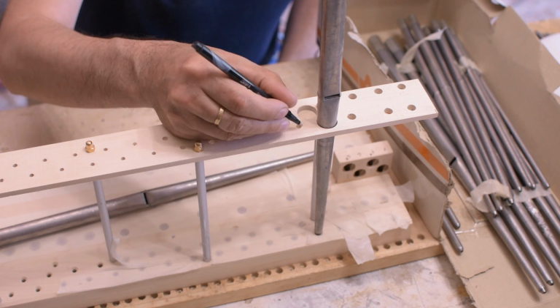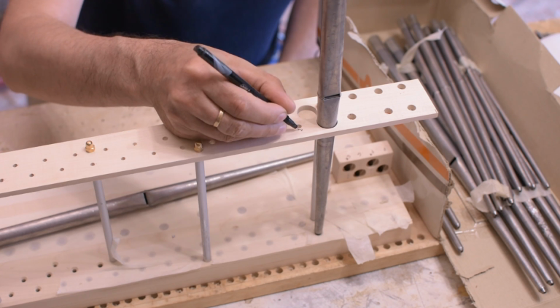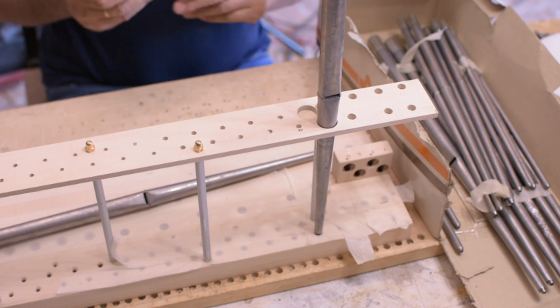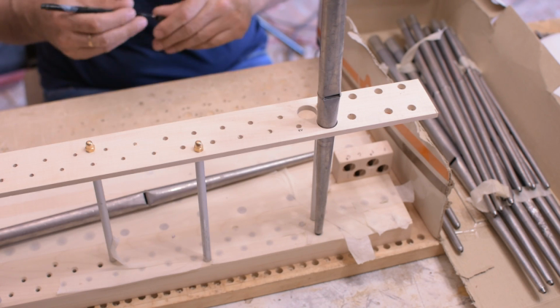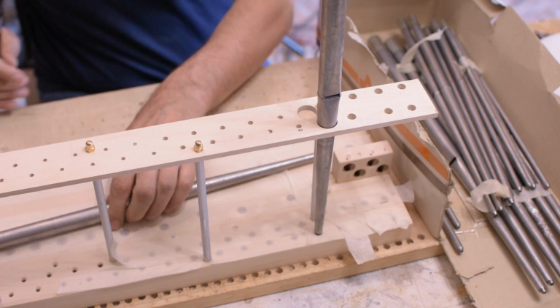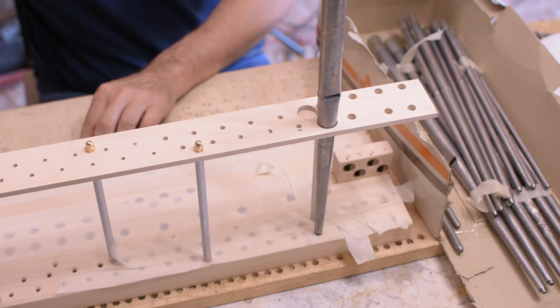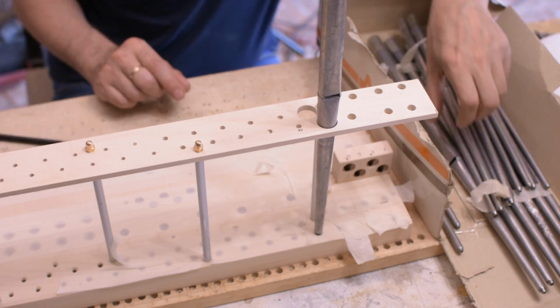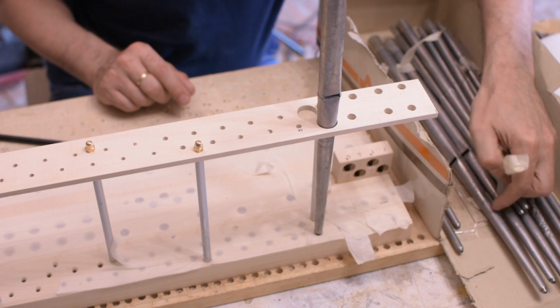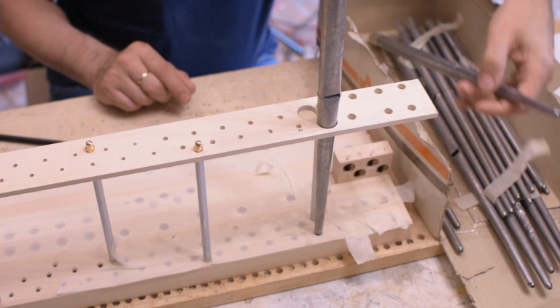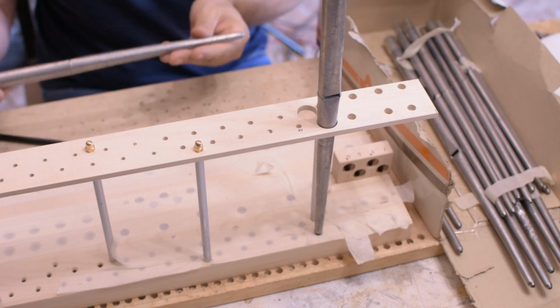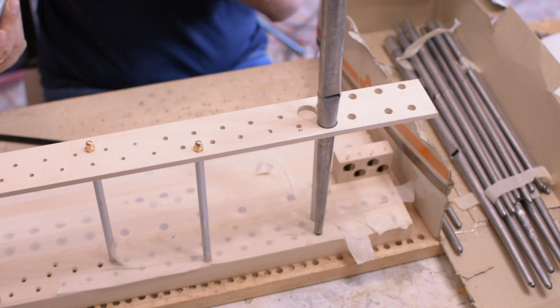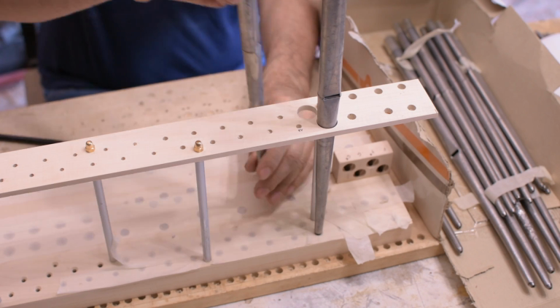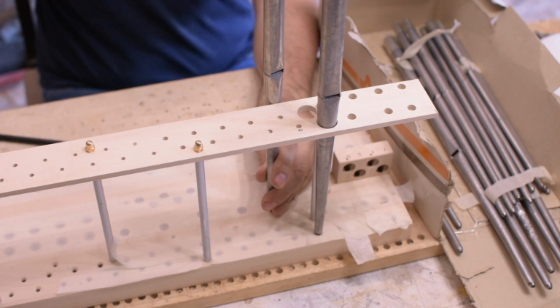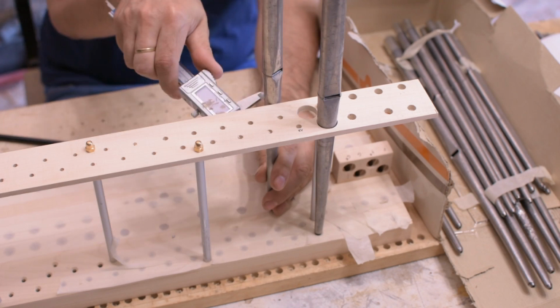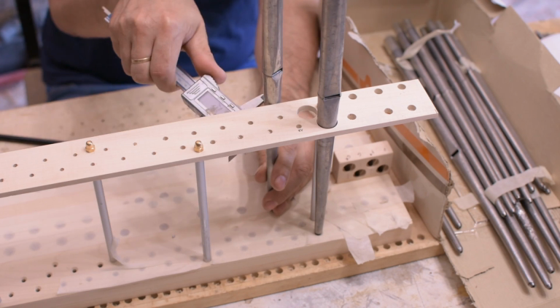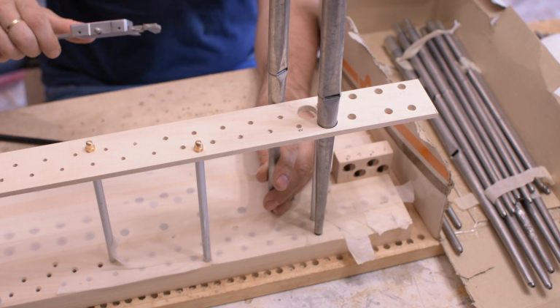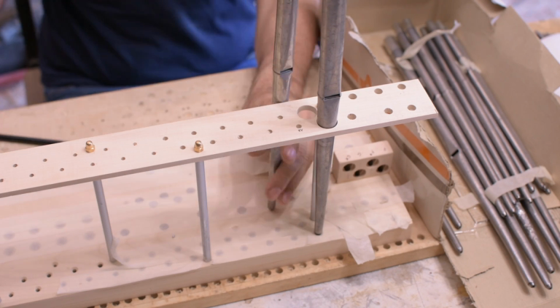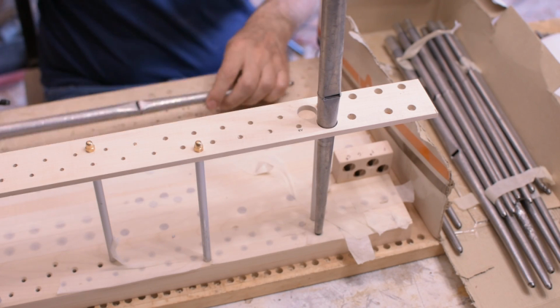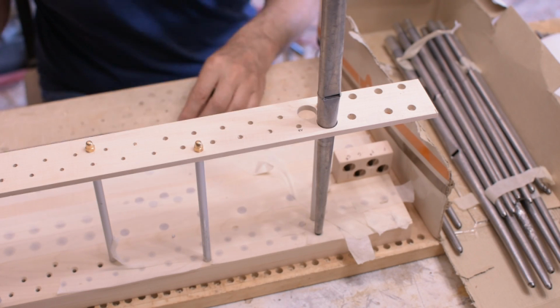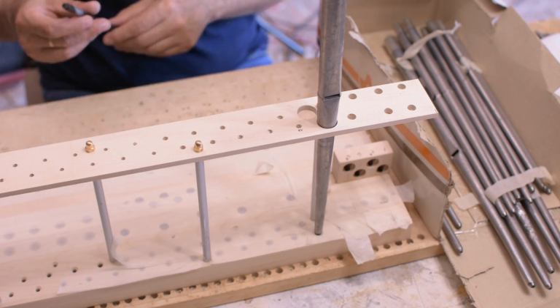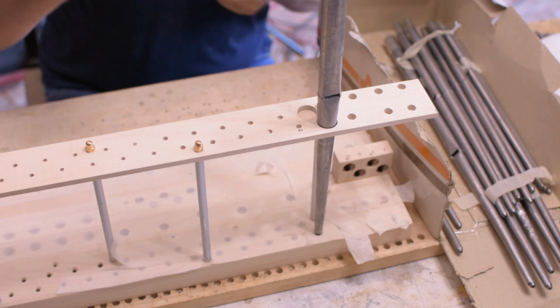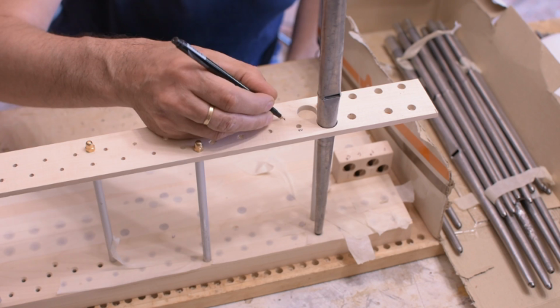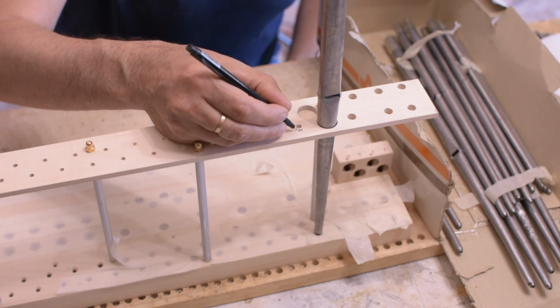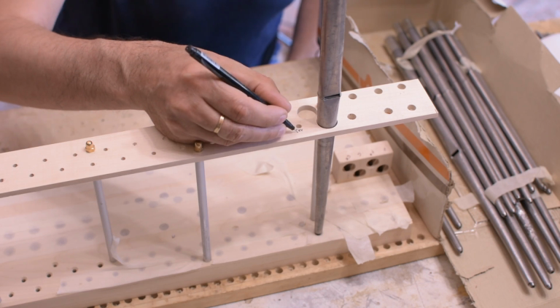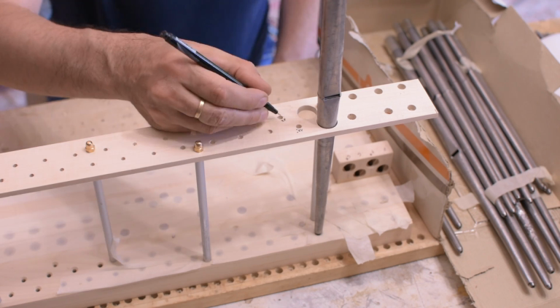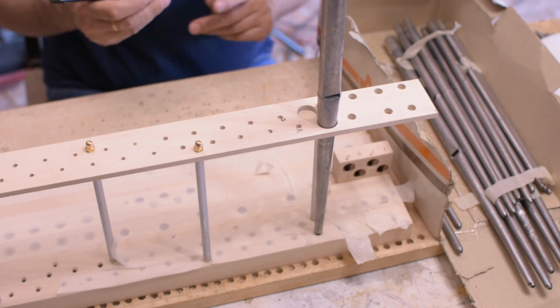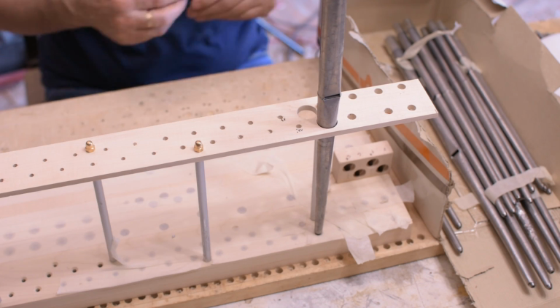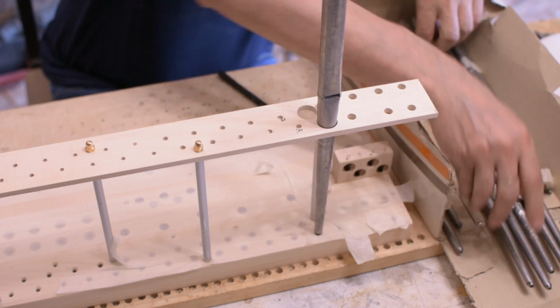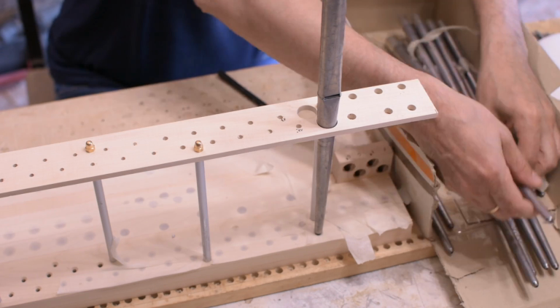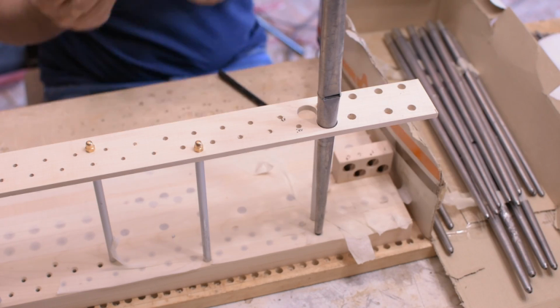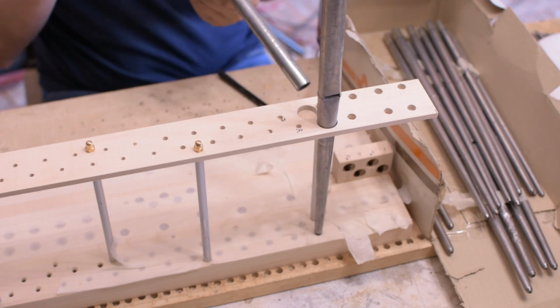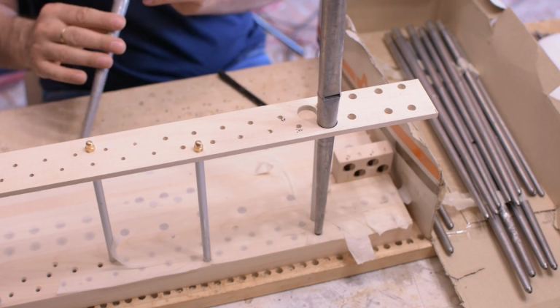I recovered these used pipes from a small positive organ. They are exactly as I needed: small scale, low mouth, without a nick, and with a good intonation margin. Perfect for my project.